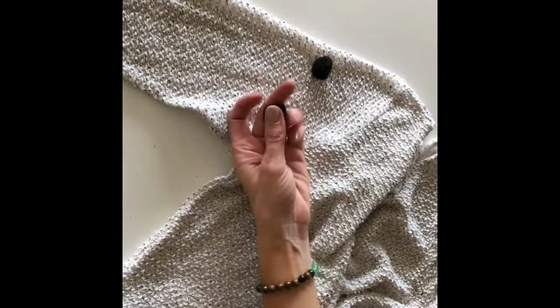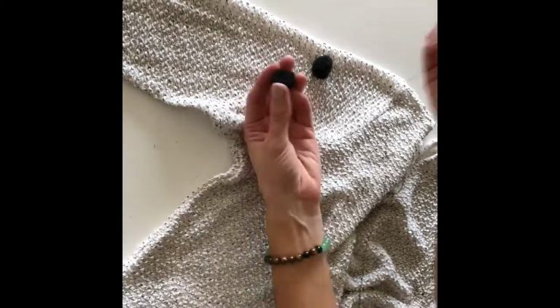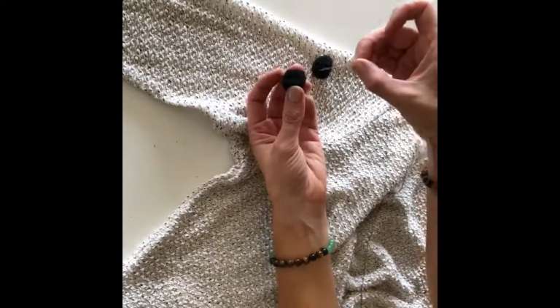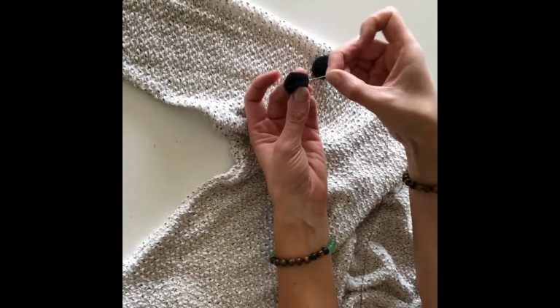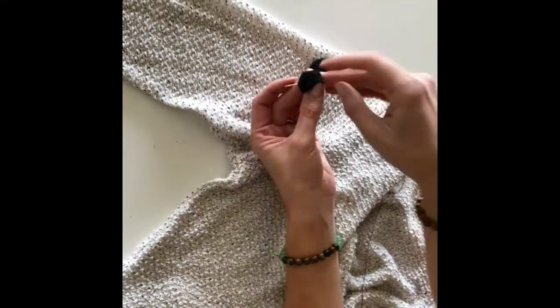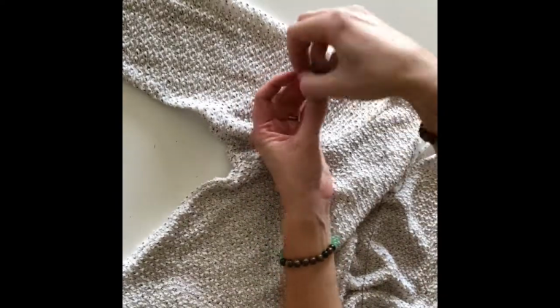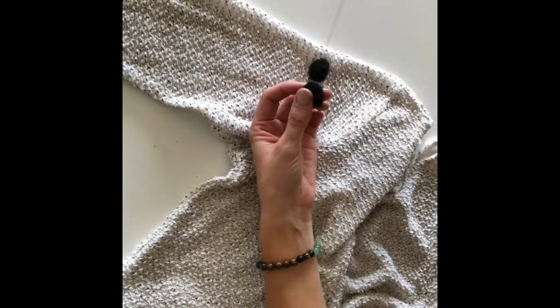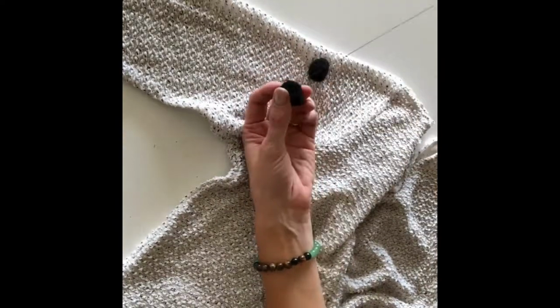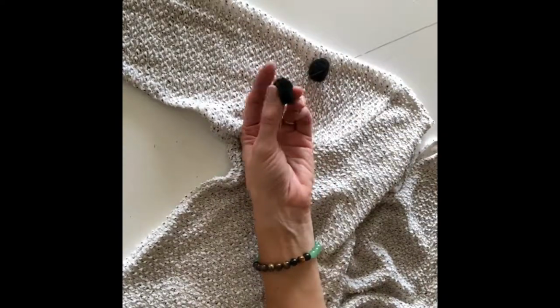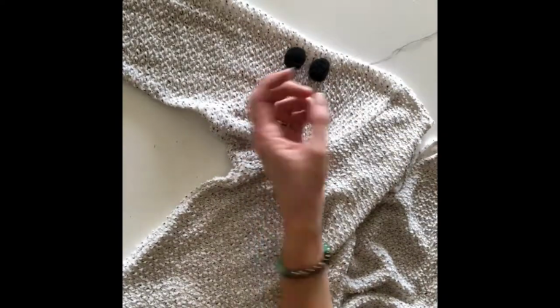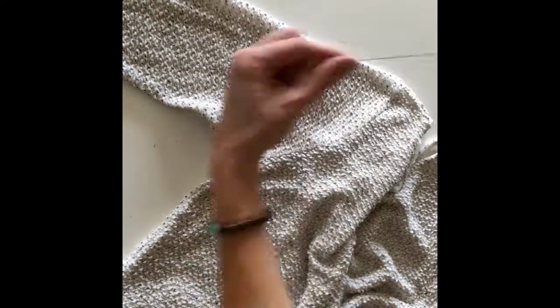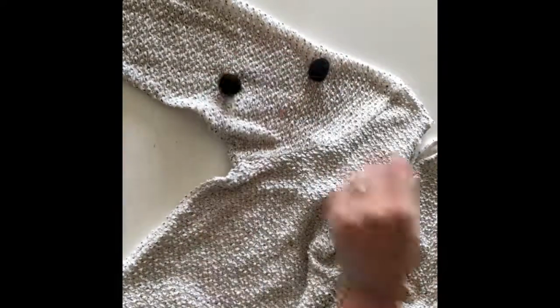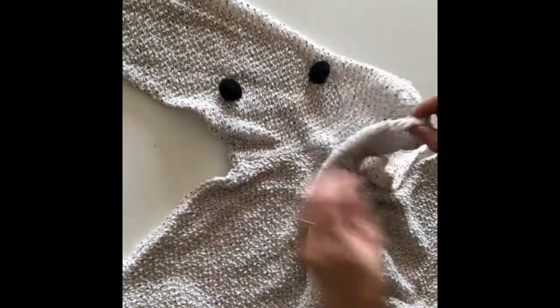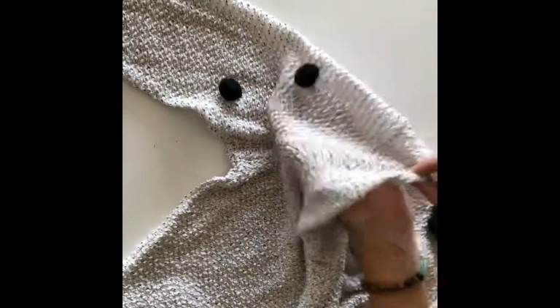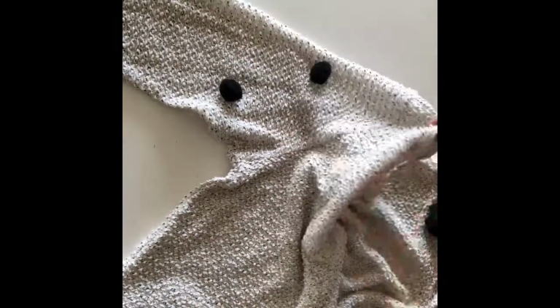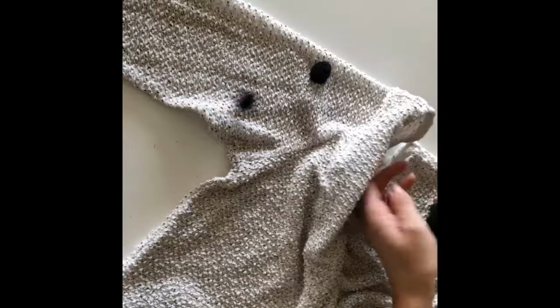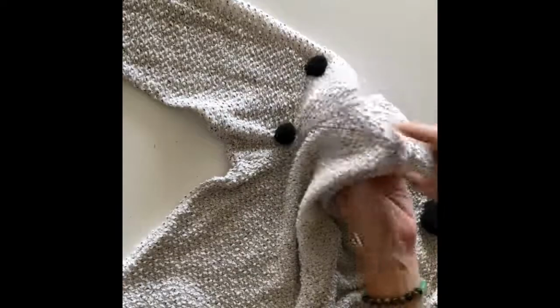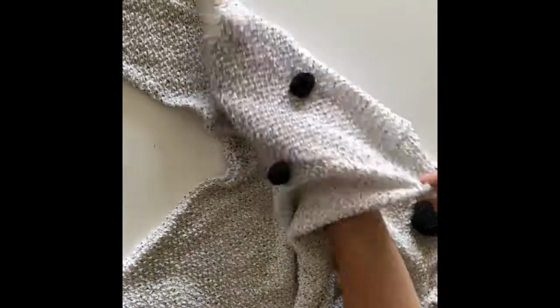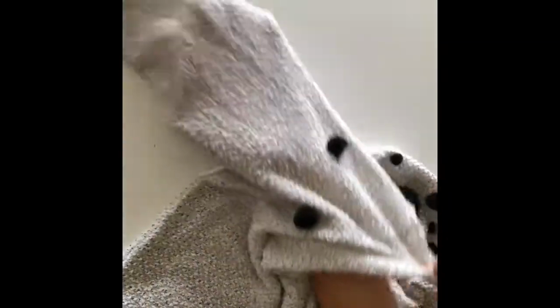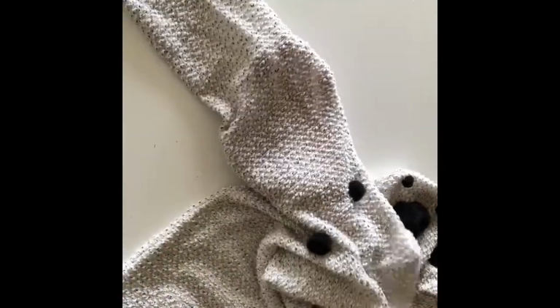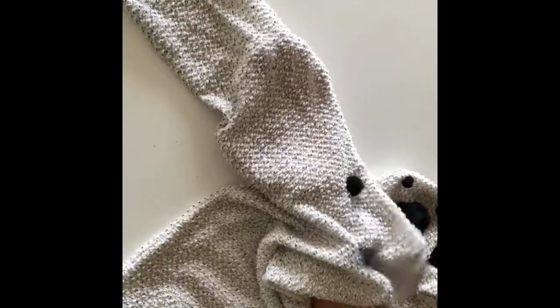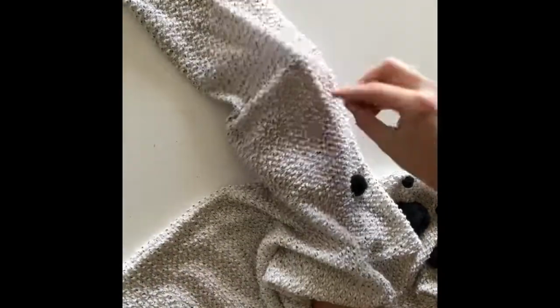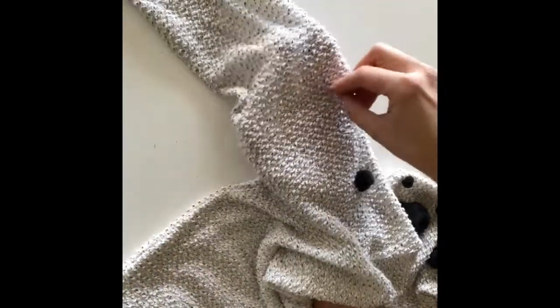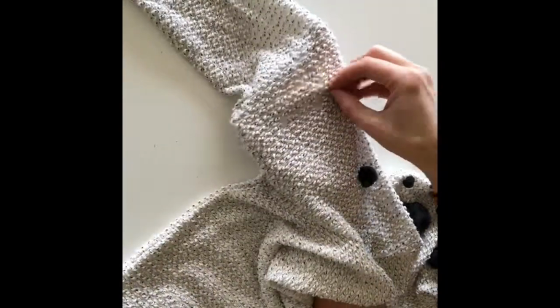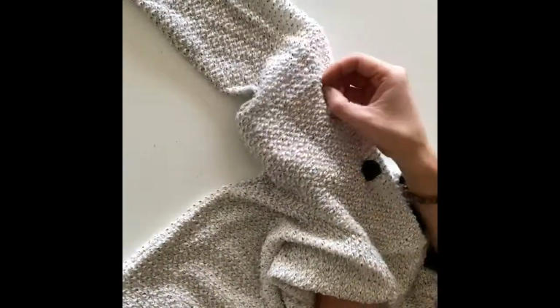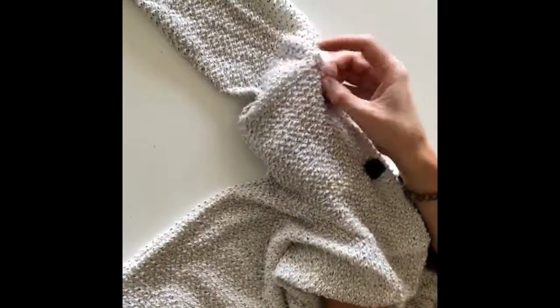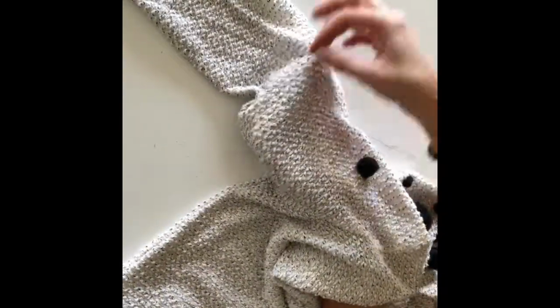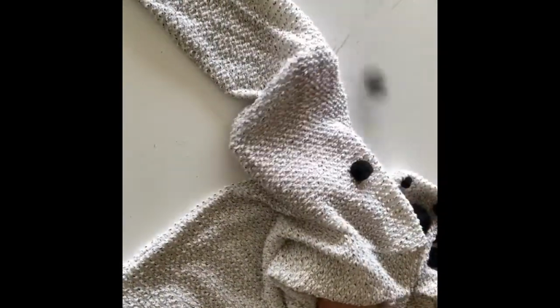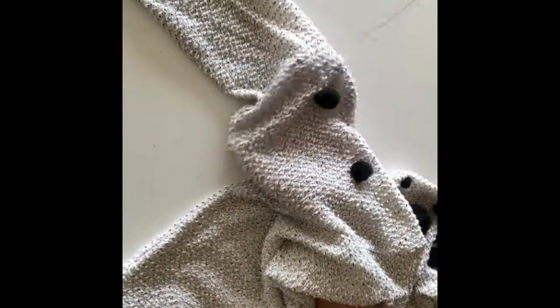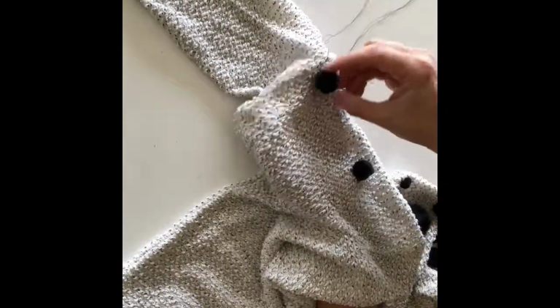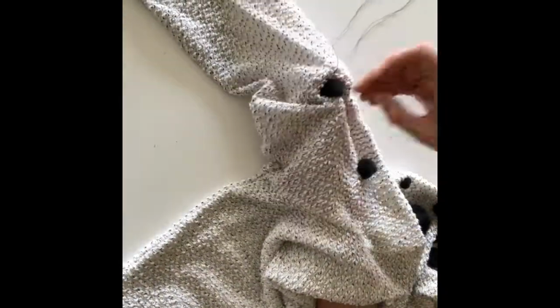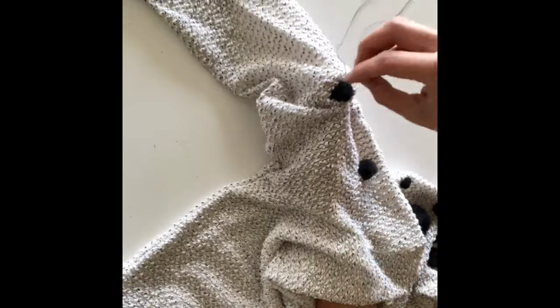Then you're going to thread your hand sewing needle, pull your thread all the way through one of your pom-poms, and slide your hand inside the sleeve of your sweater. This is going to make it so much easier to sew.